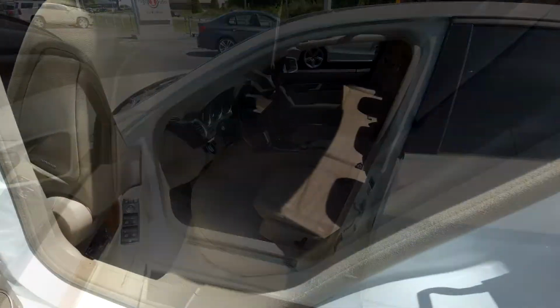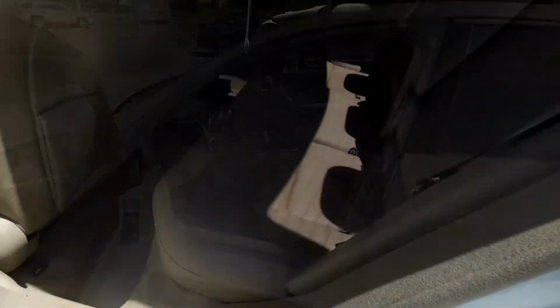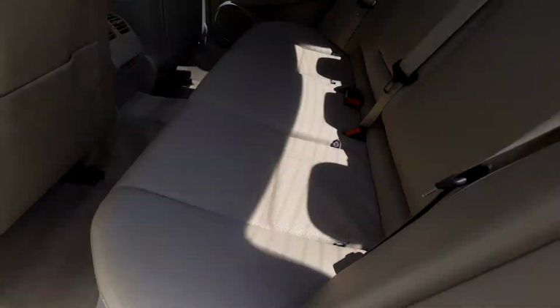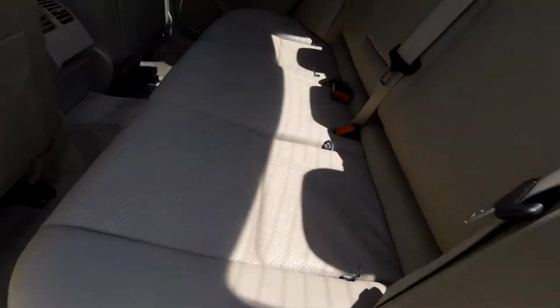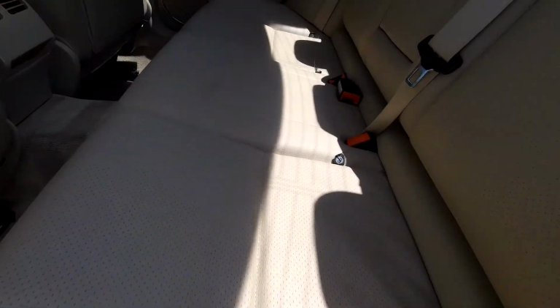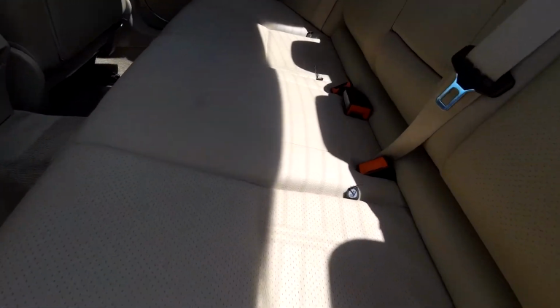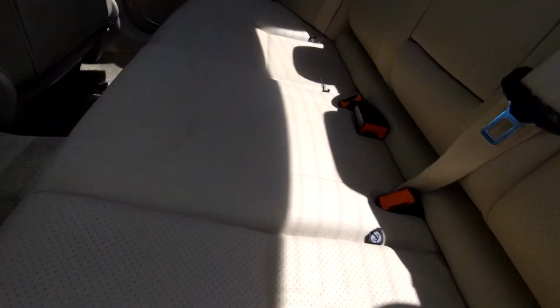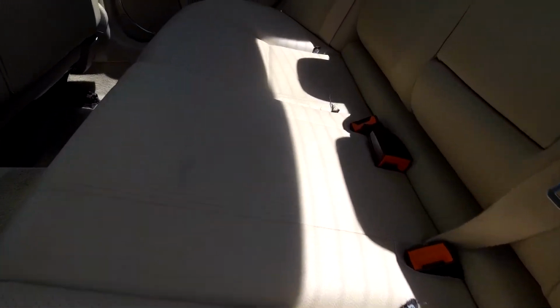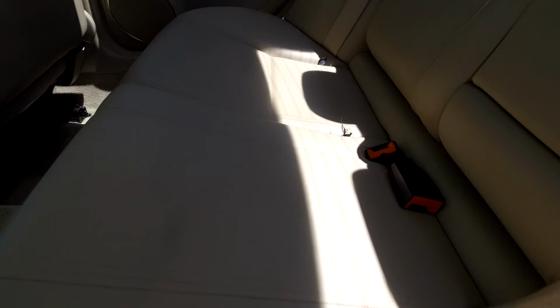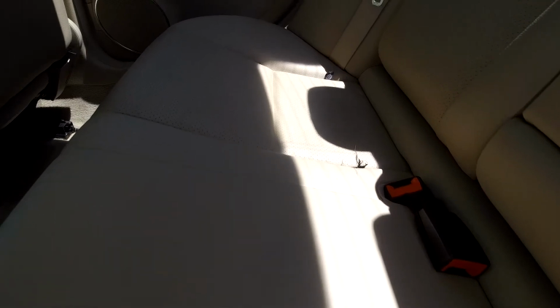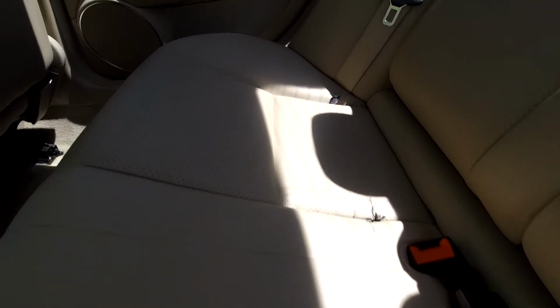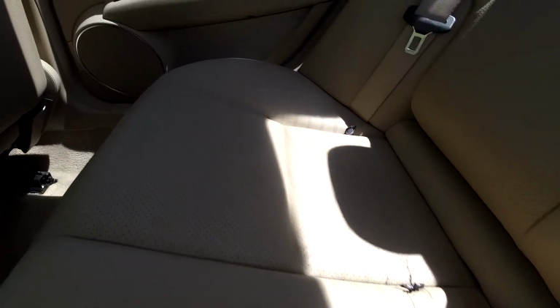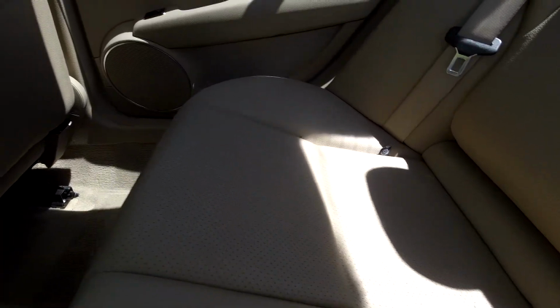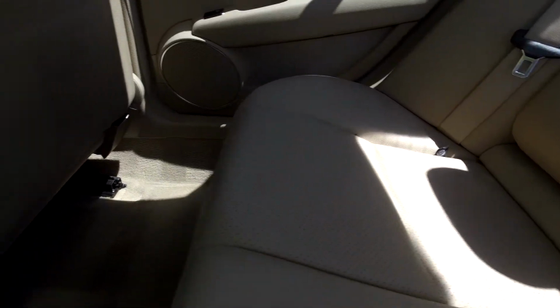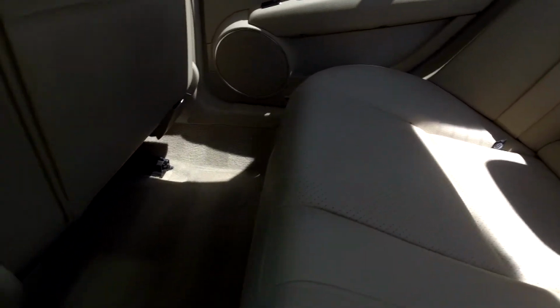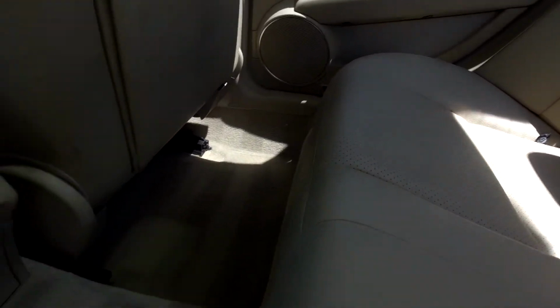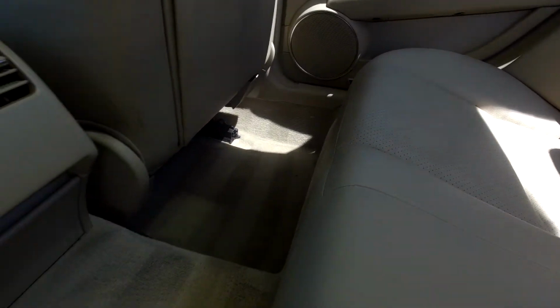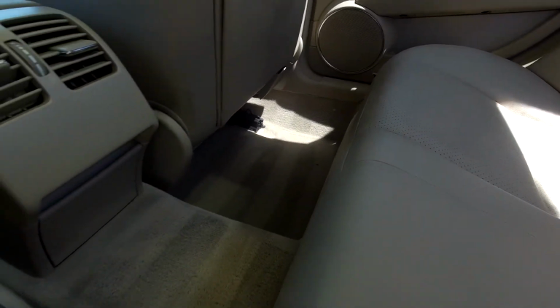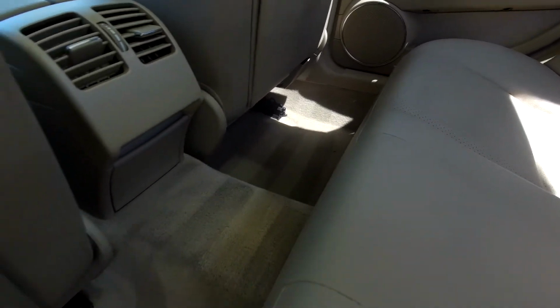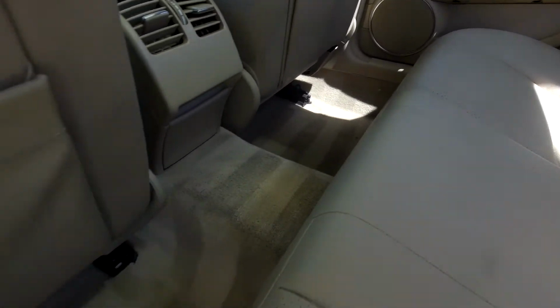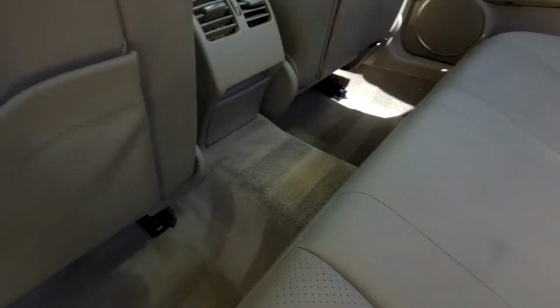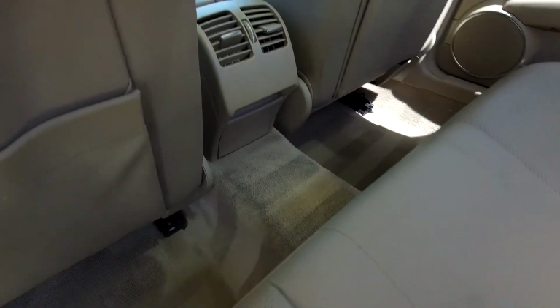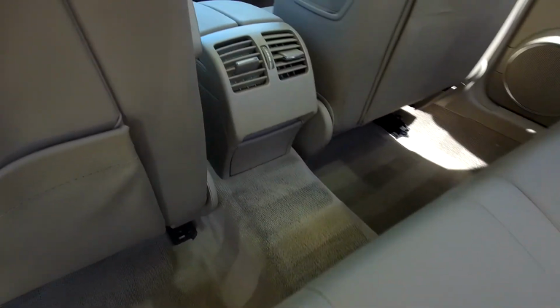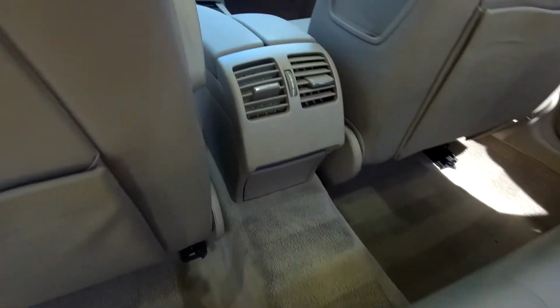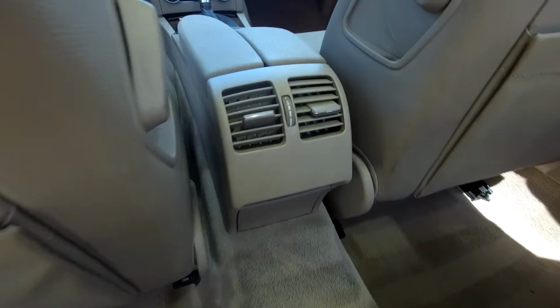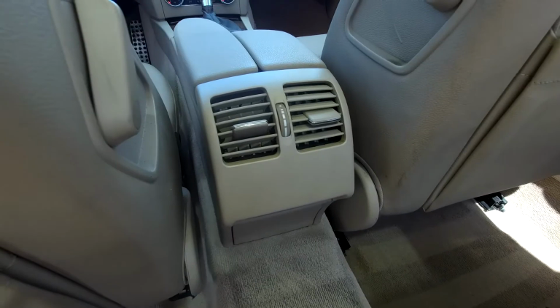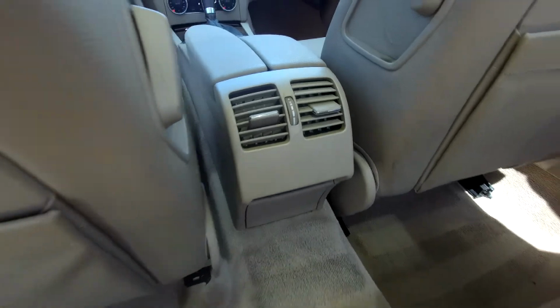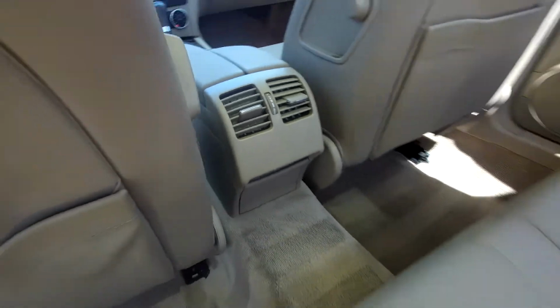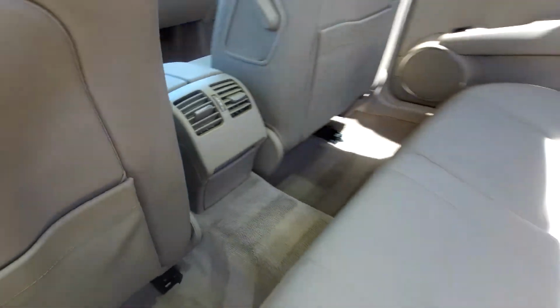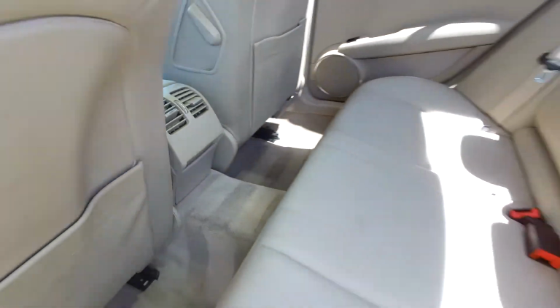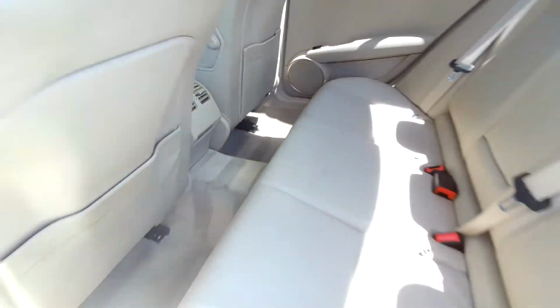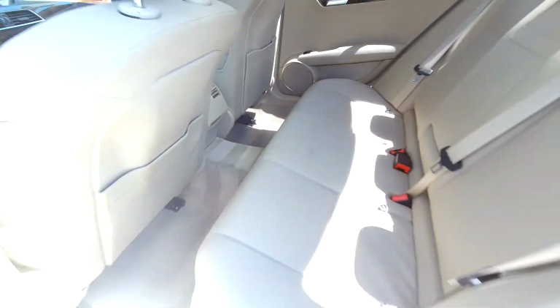Coming into your back seat here, just looking at these seats and checking for any major stains, tears, anything like that — everything is looking good. Nice clean floors down here for you. You will also have some climate venting in the middle for your back seat passengers.